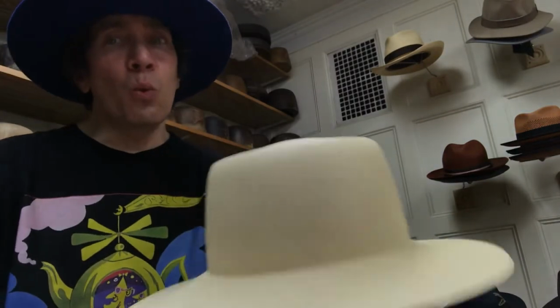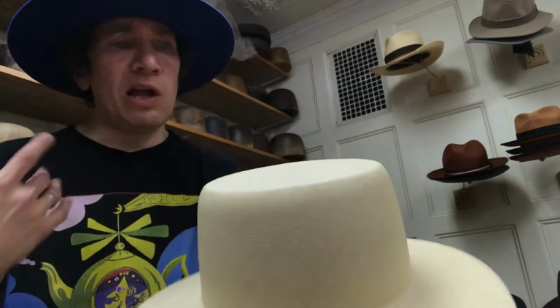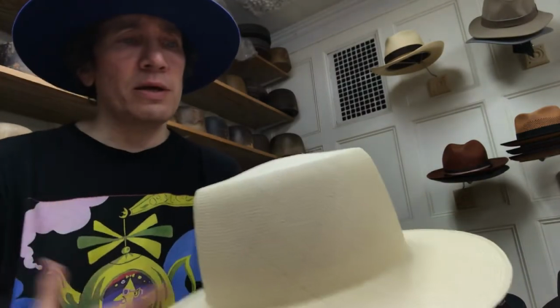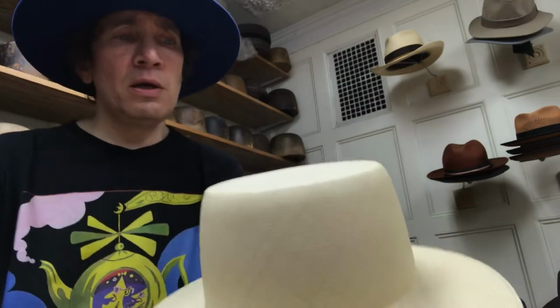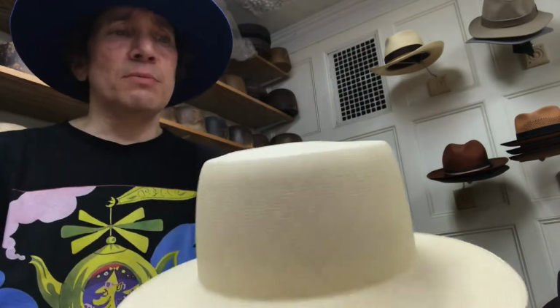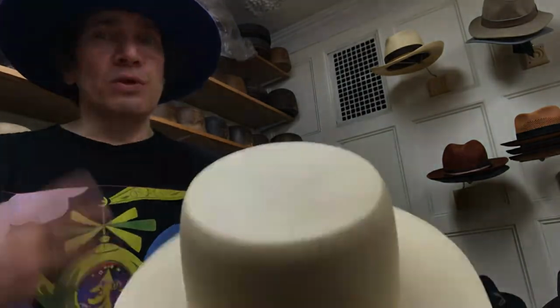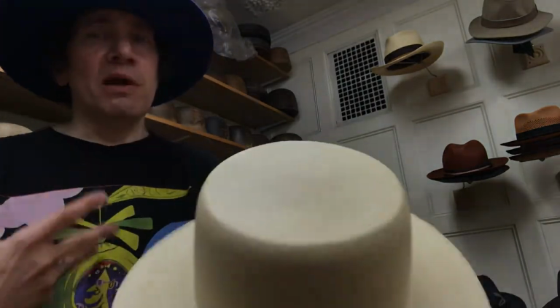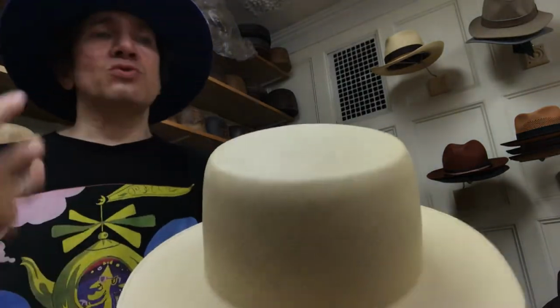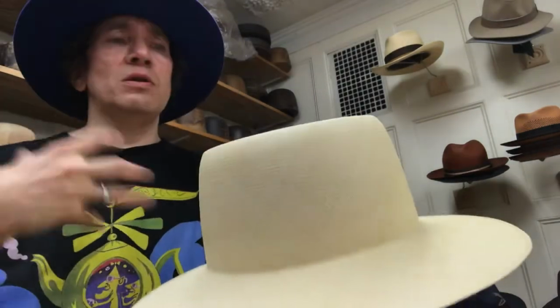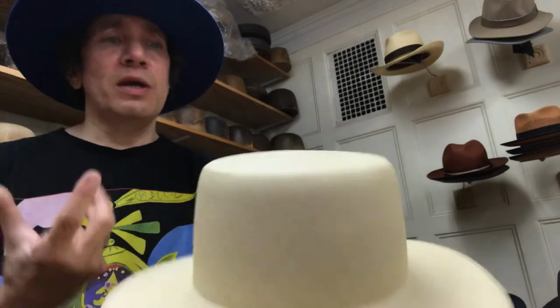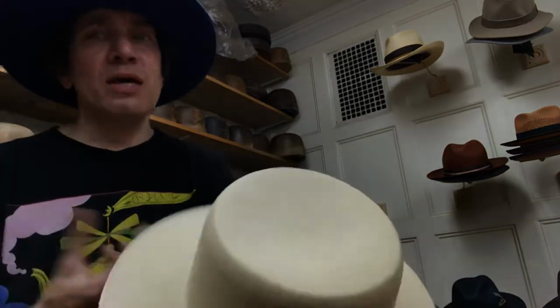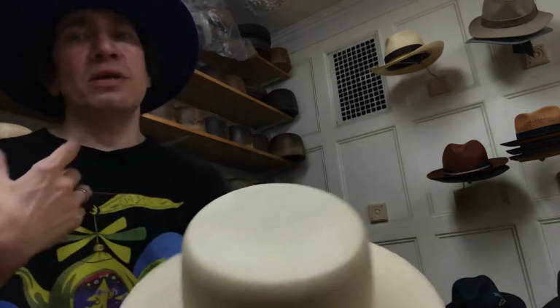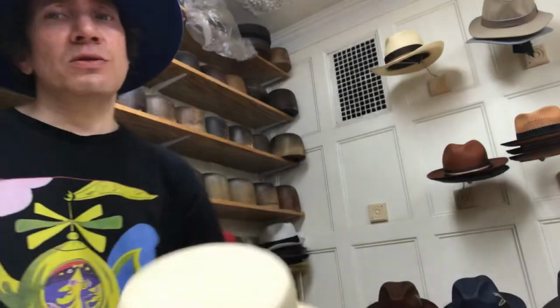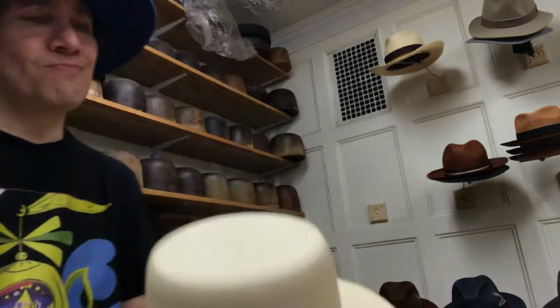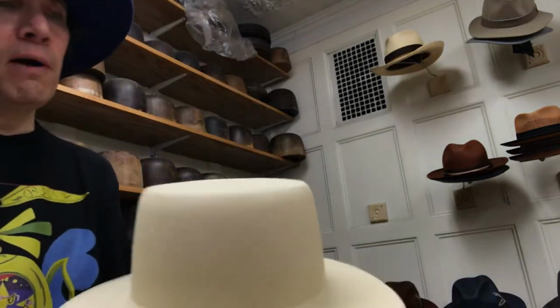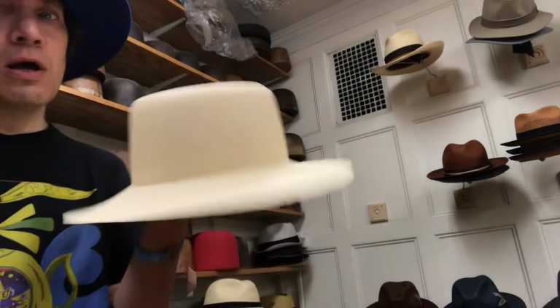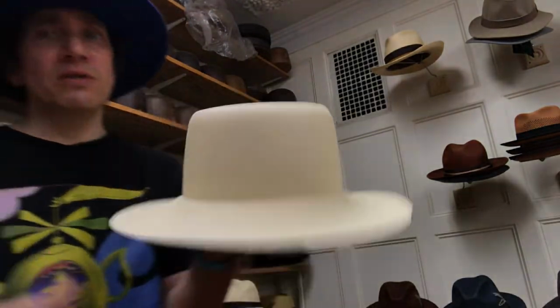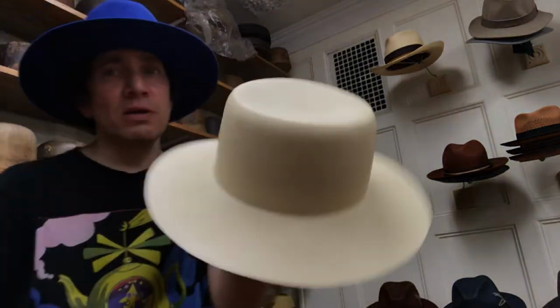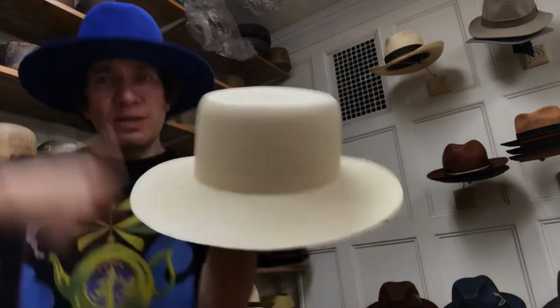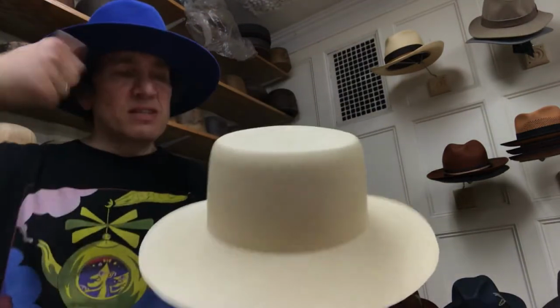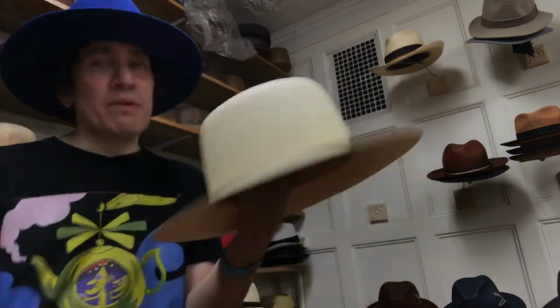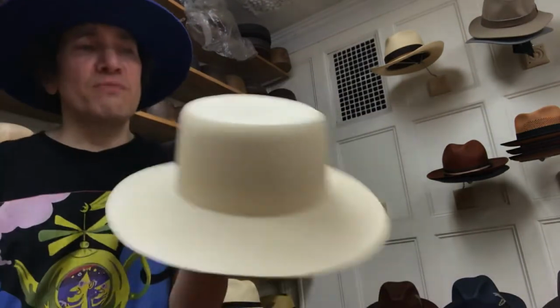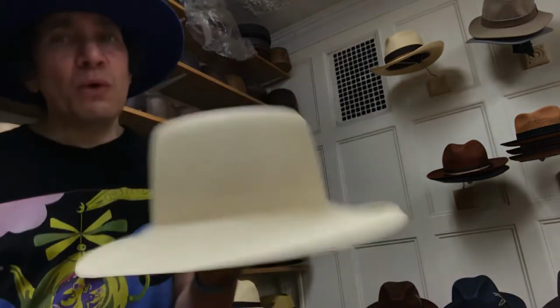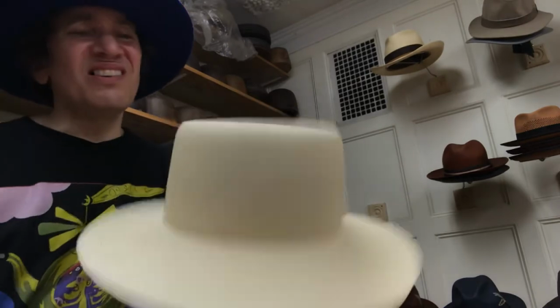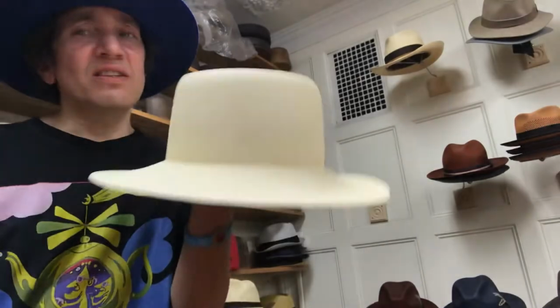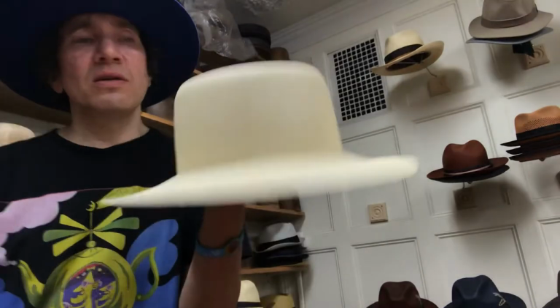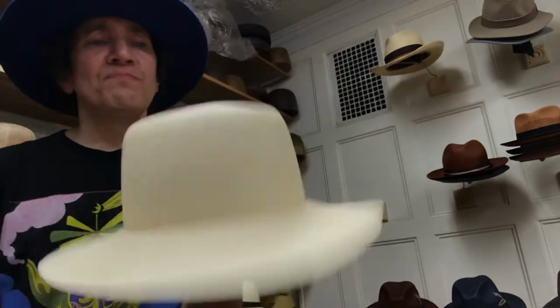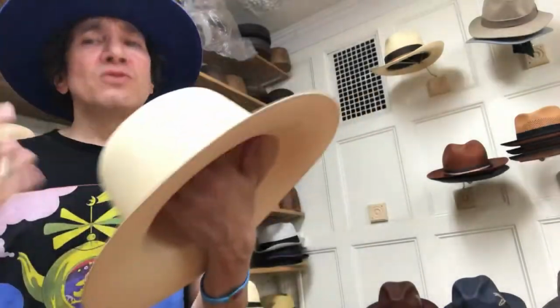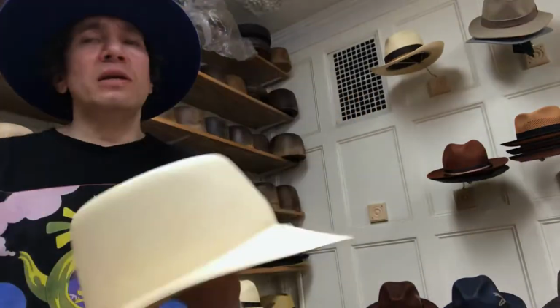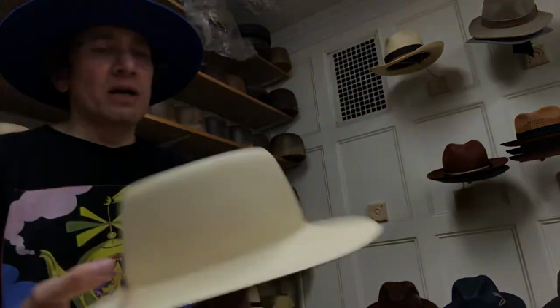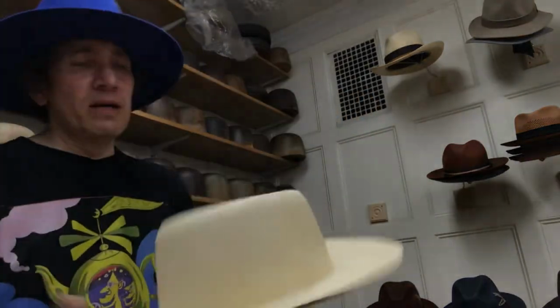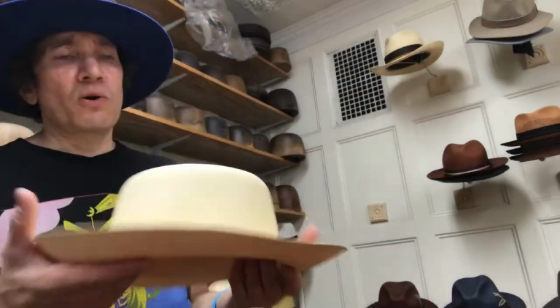A well-blocked hat matters — somebody took this body and turned it into a nice hat, or they just bungled it up and it's not snapping, not fitting well. Turning it into a nice hat is hard. There's a lot of pressure when you're making a $1,000-plus hat.